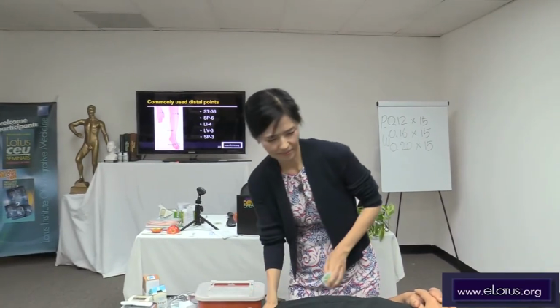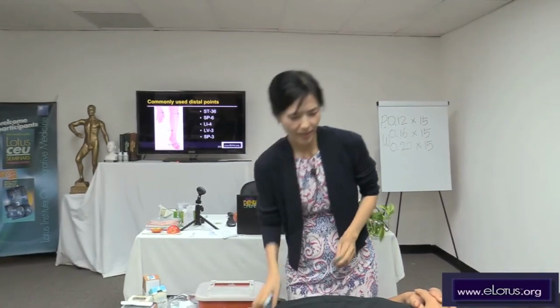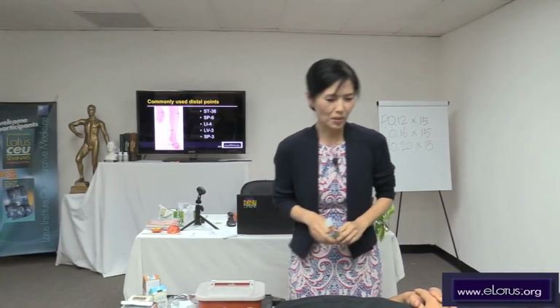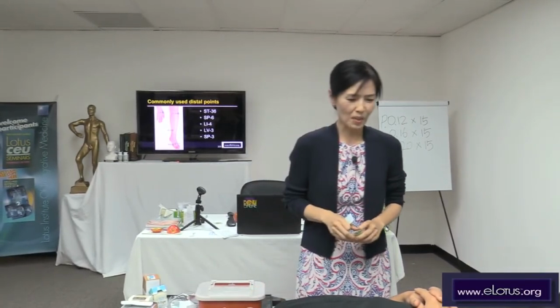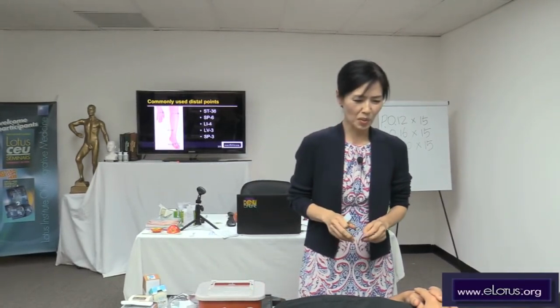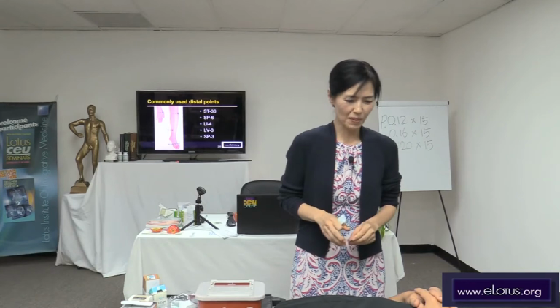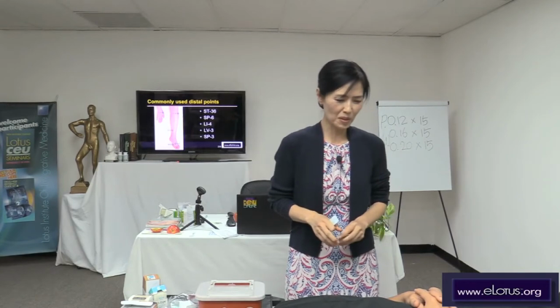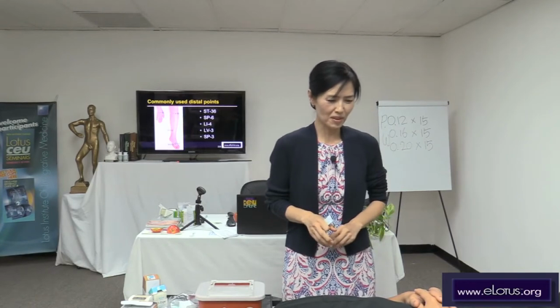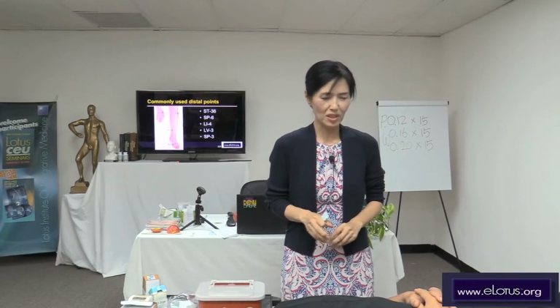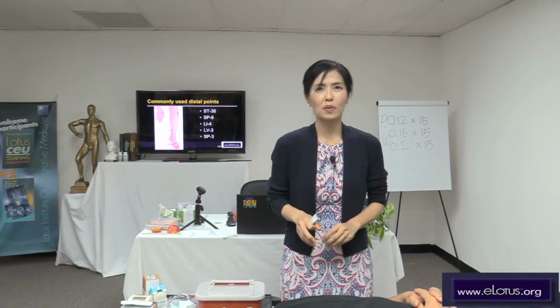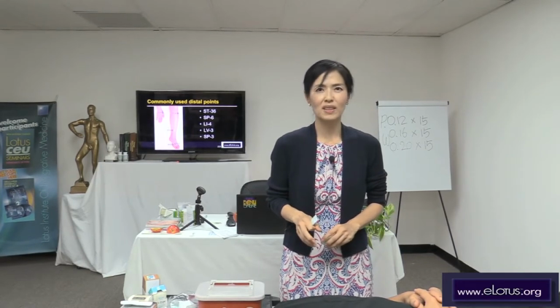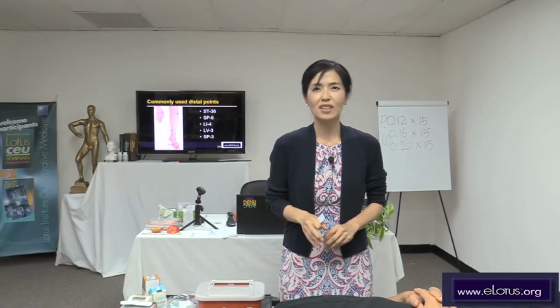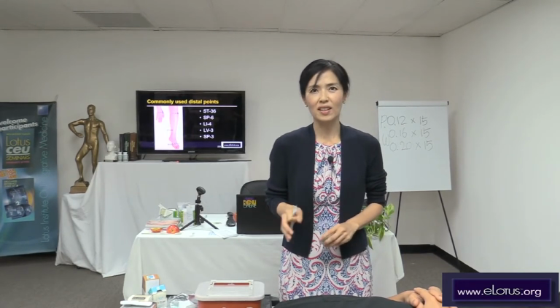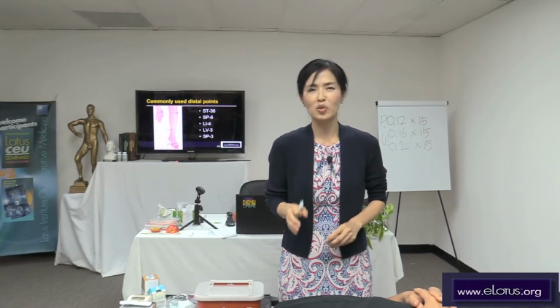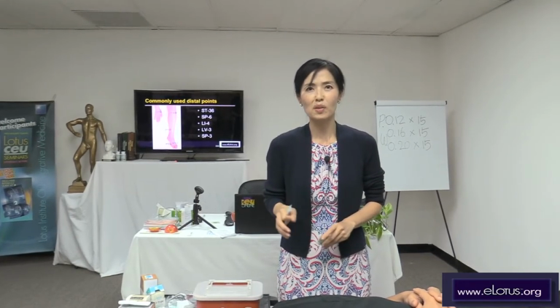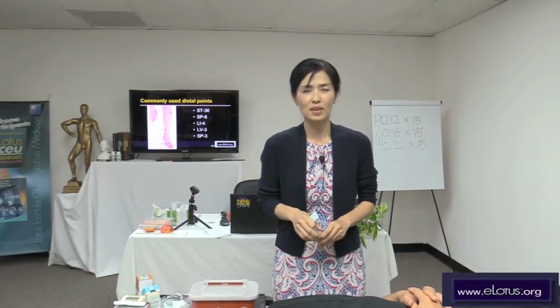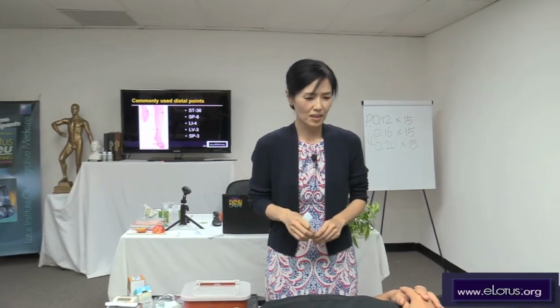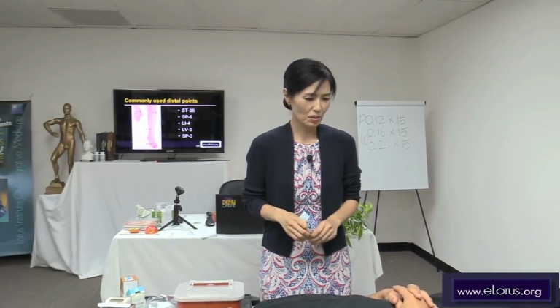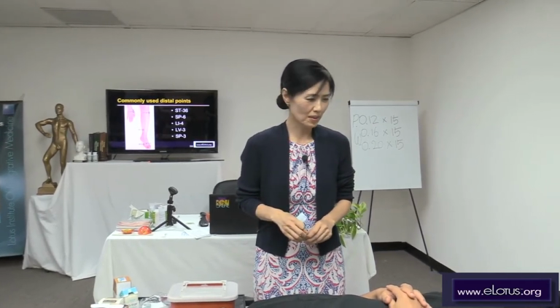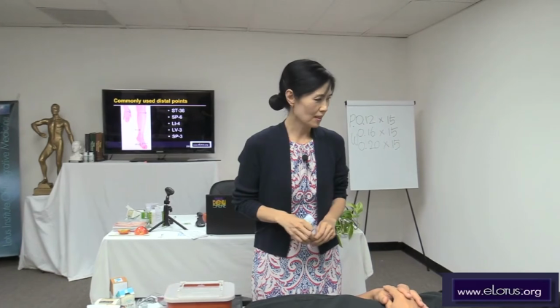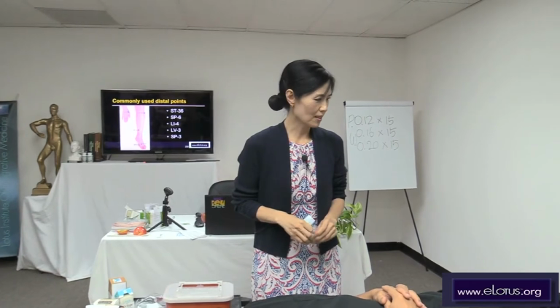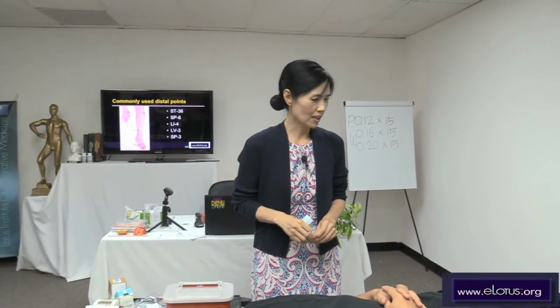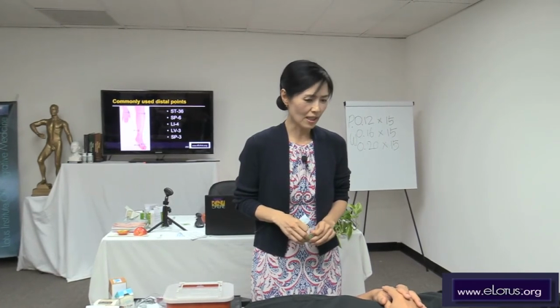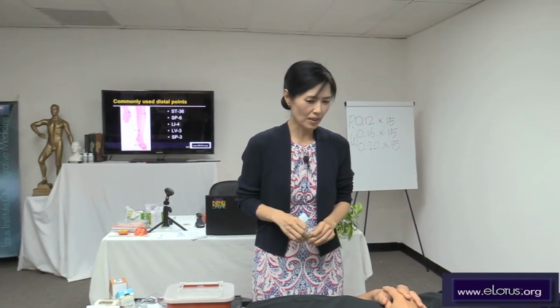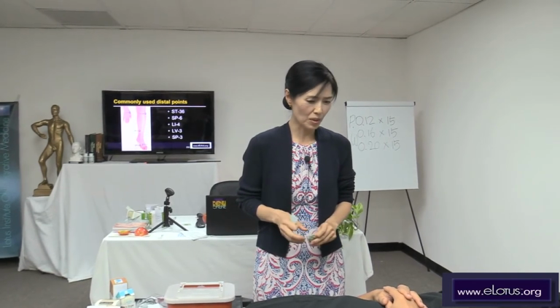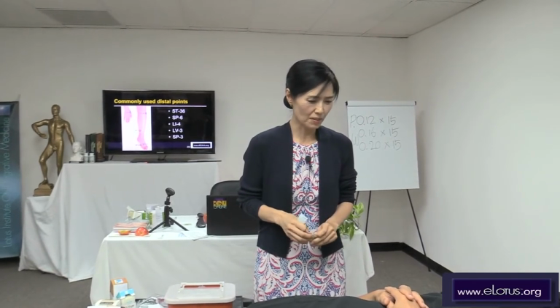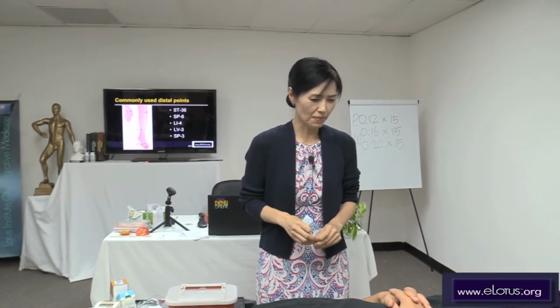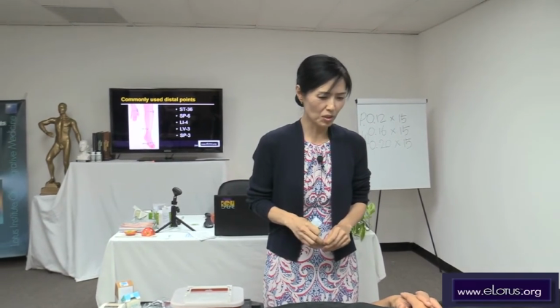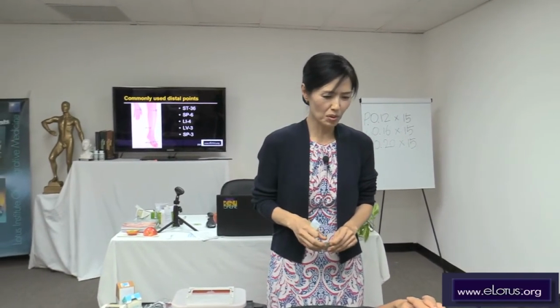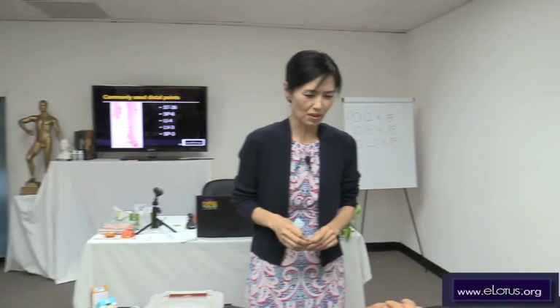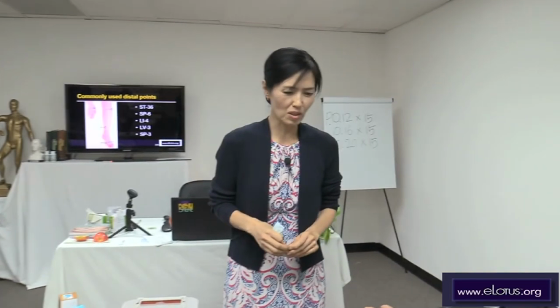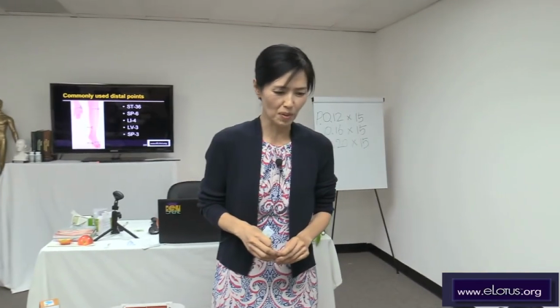I will talk about the distal points in detail tomorrow. So here I will briefly show you the distal points.